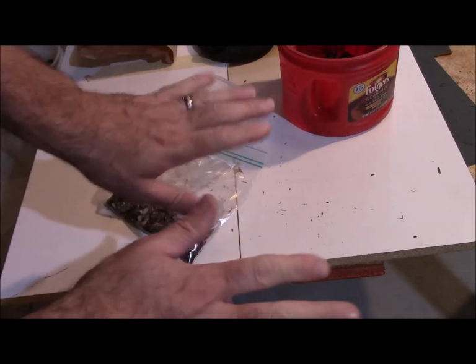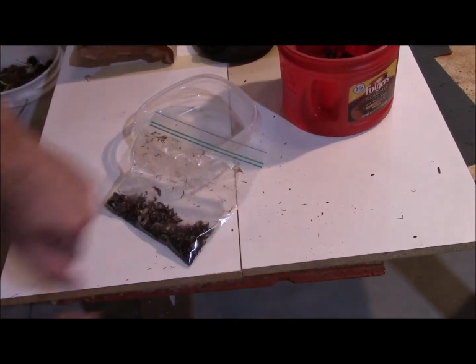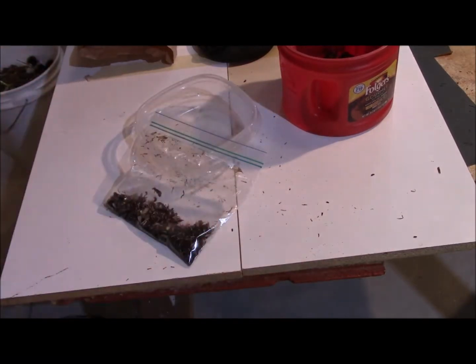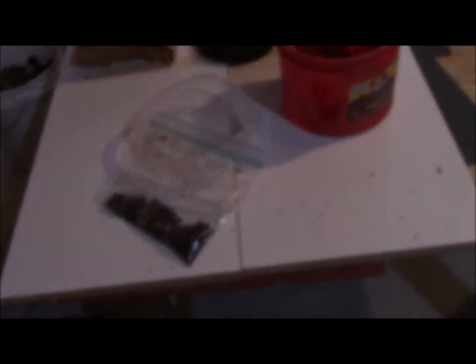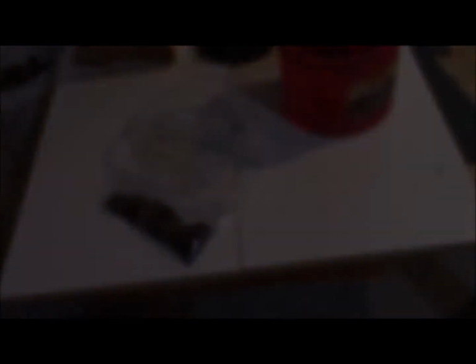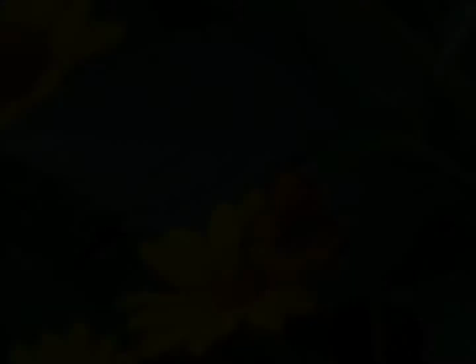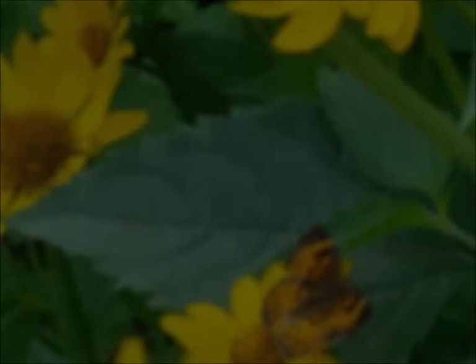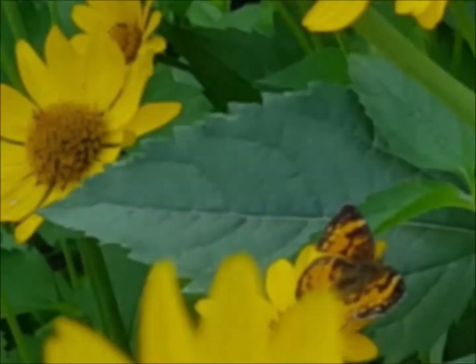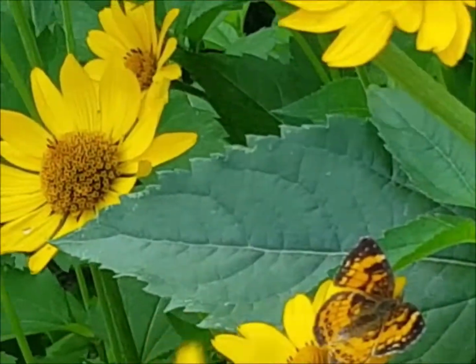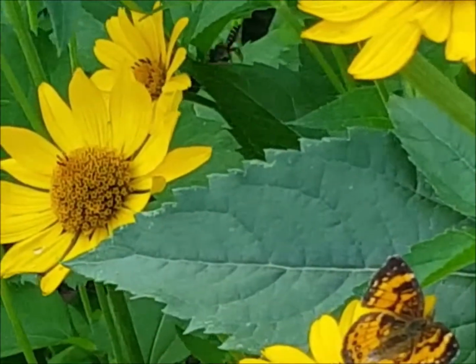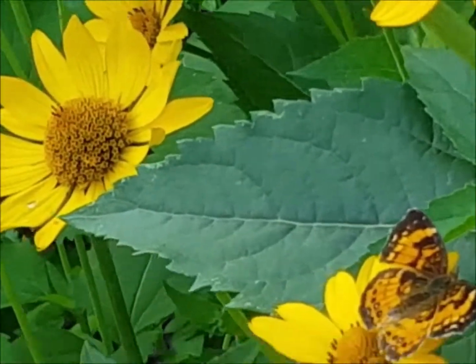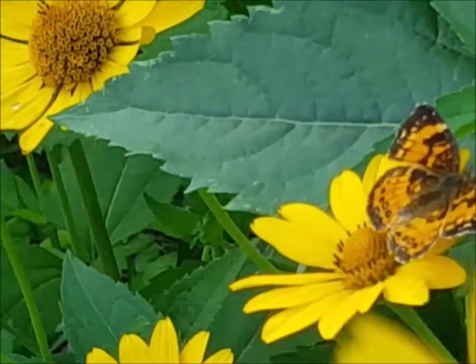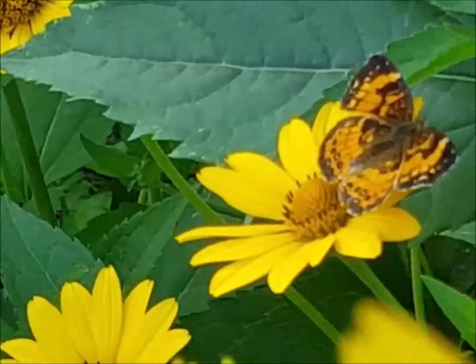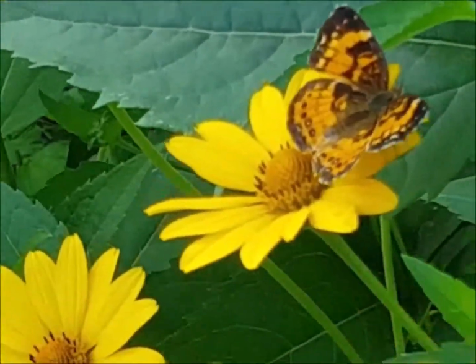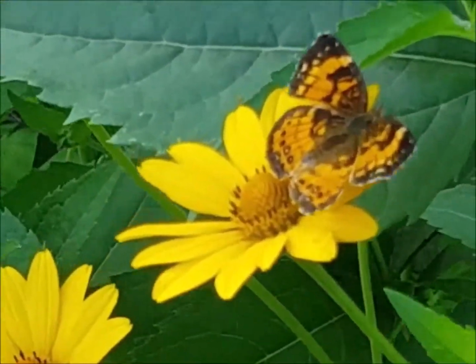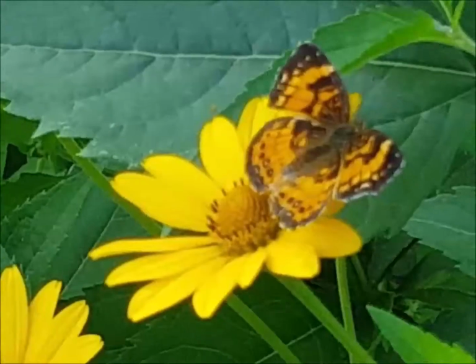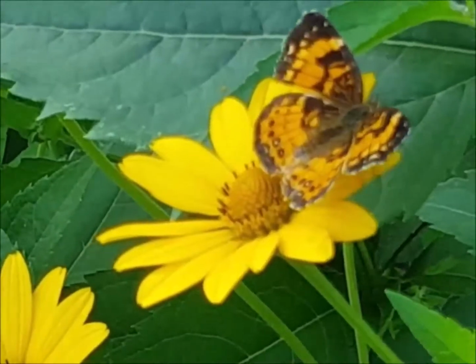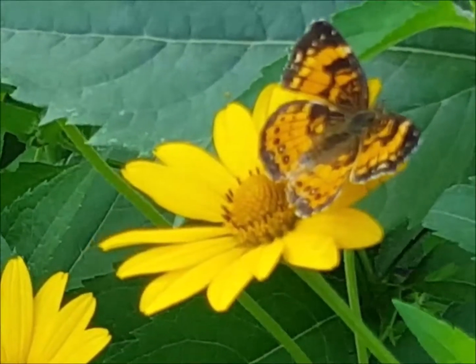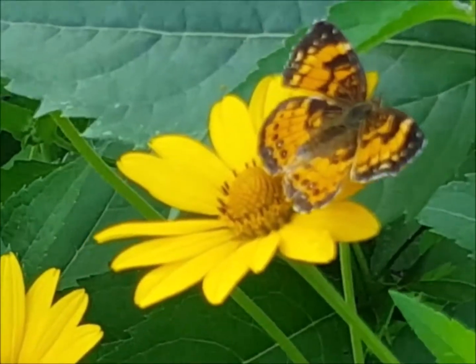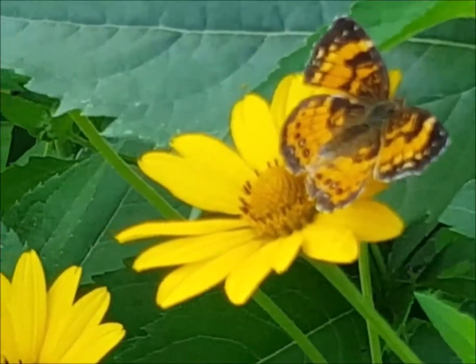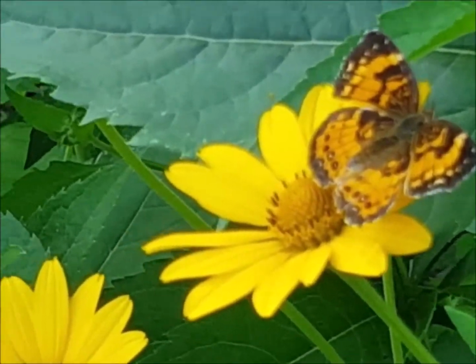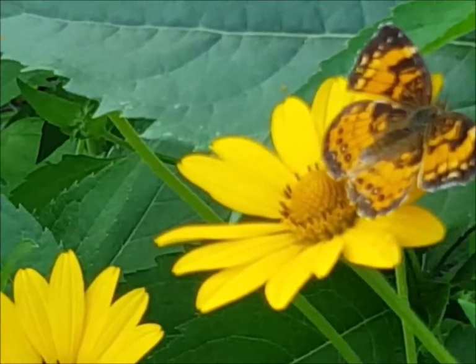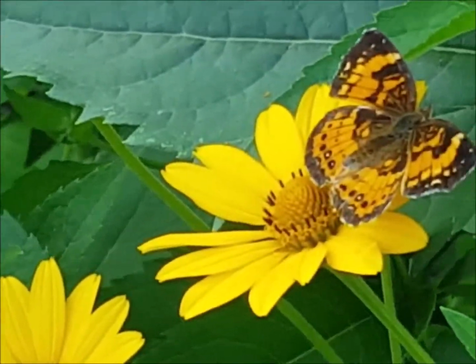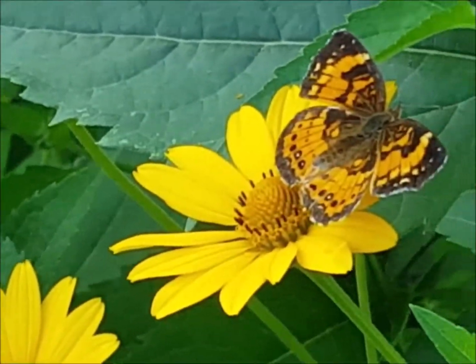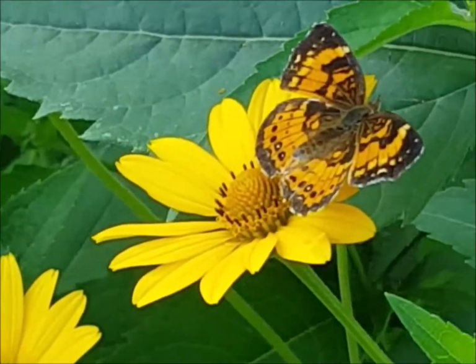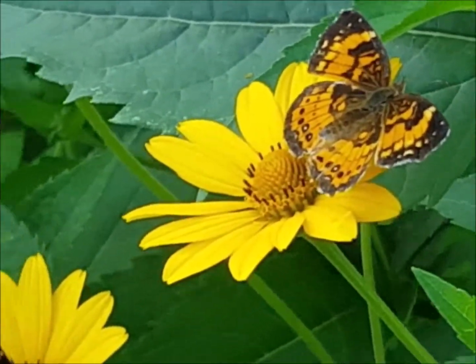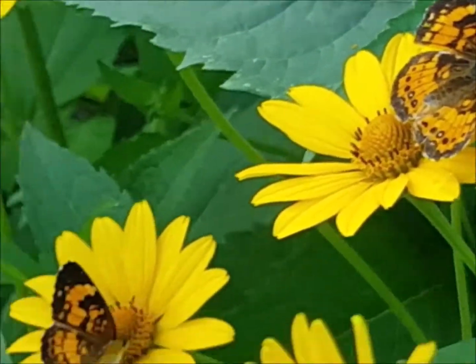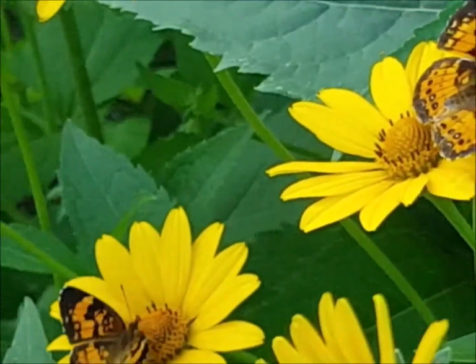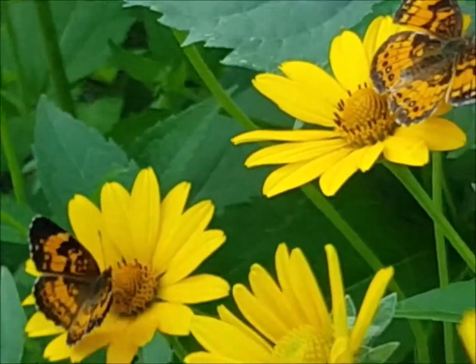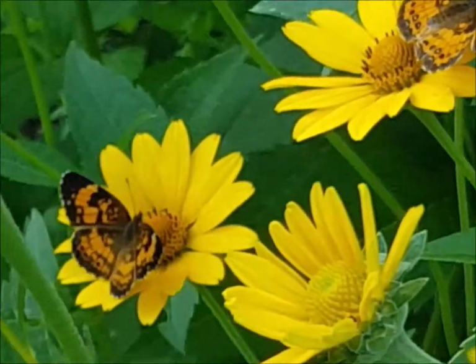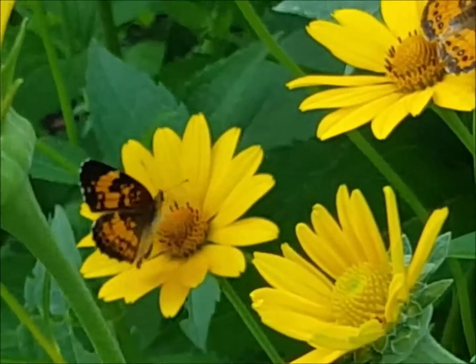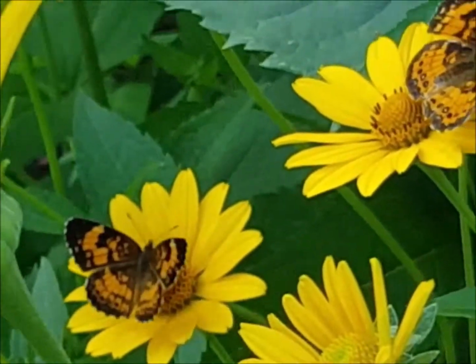We'll go back to the clip of the butterflies just so you can see it again. This was silvery checker spots. Kind of fun to just watch them for a minute.